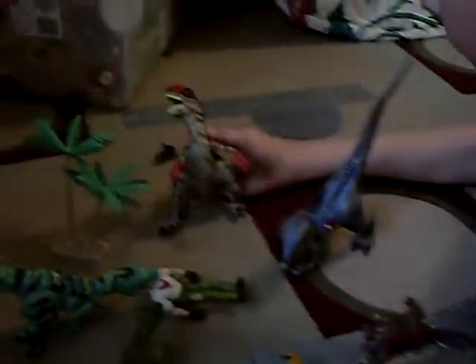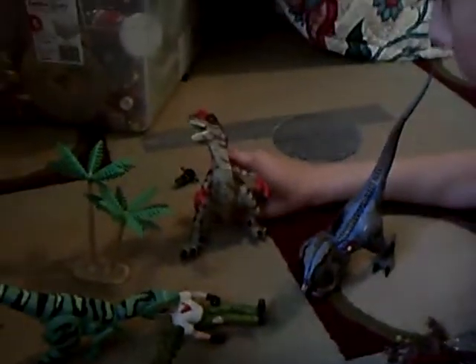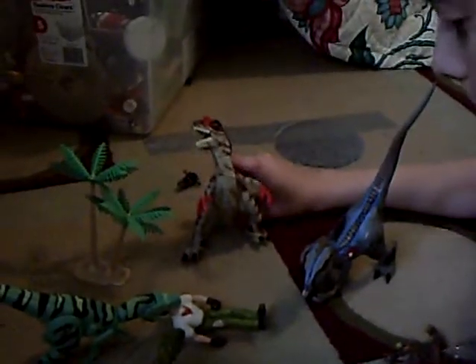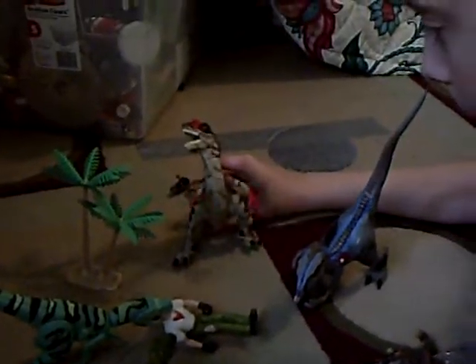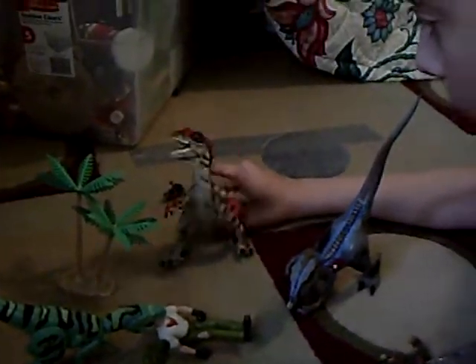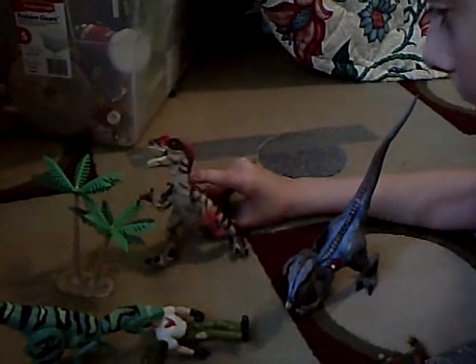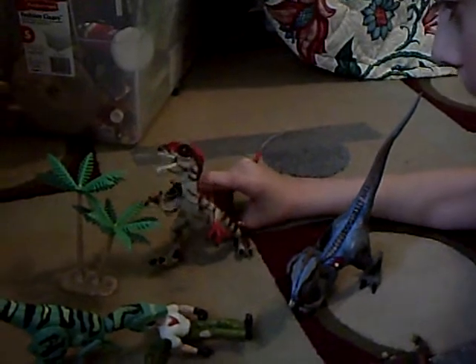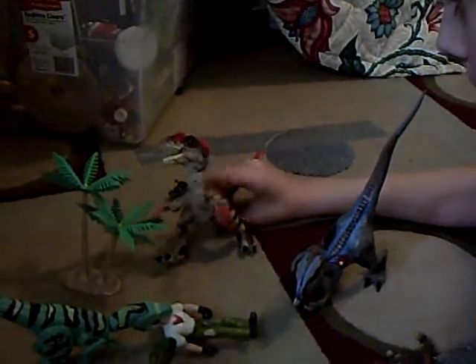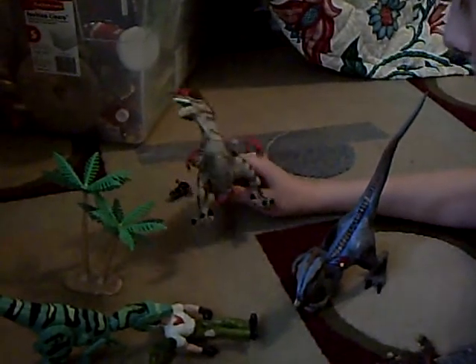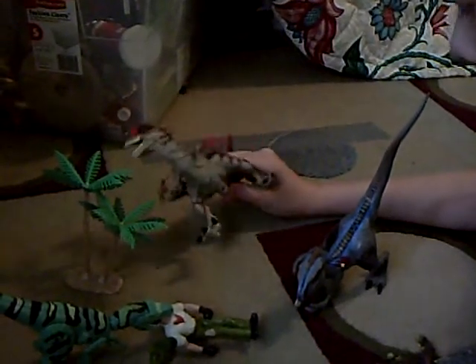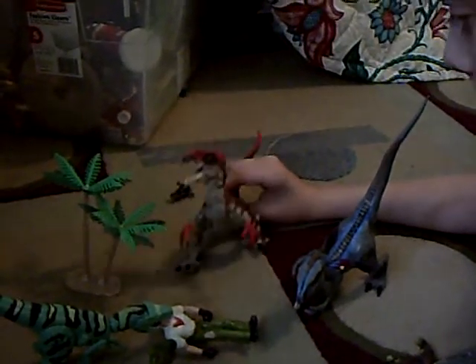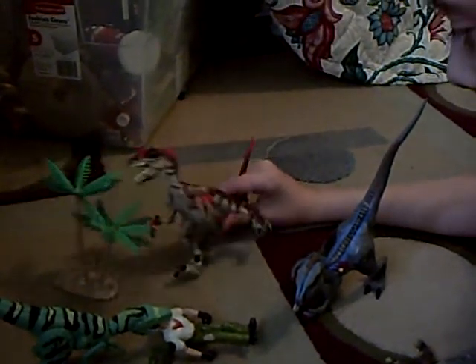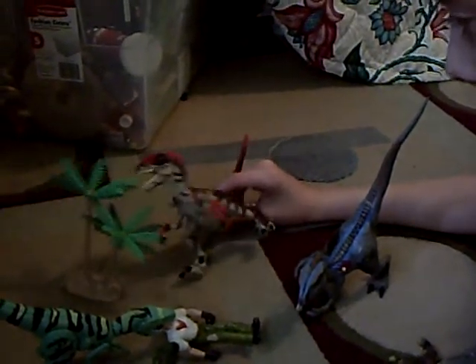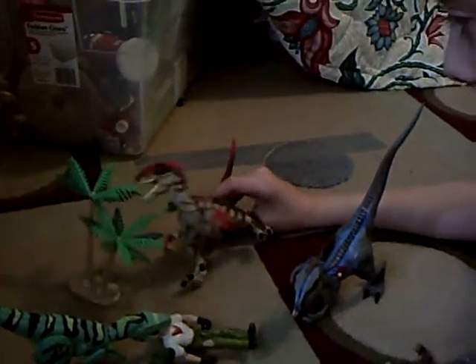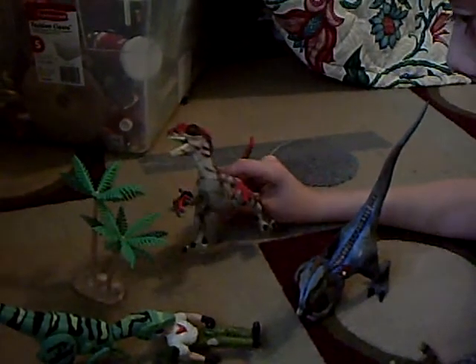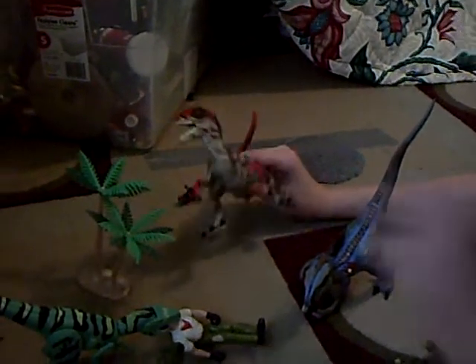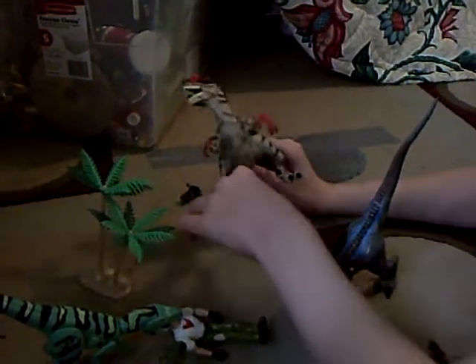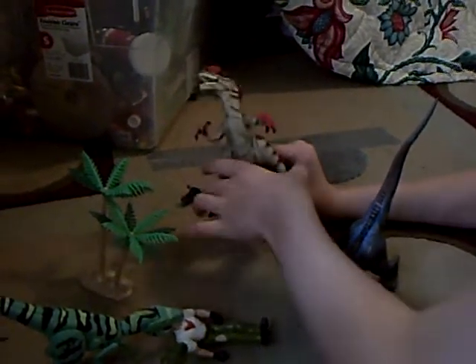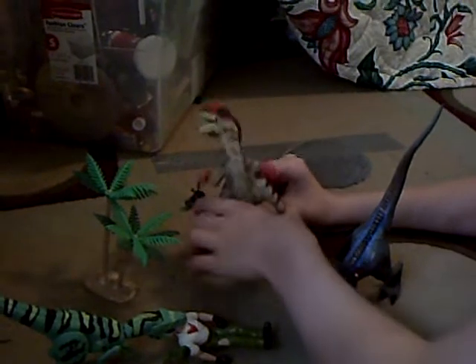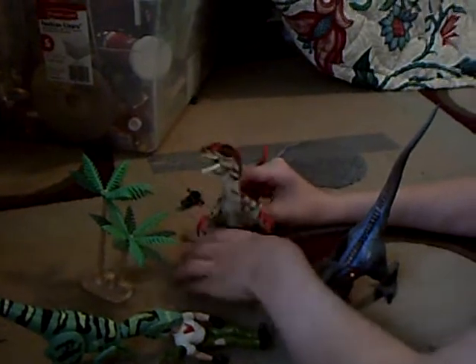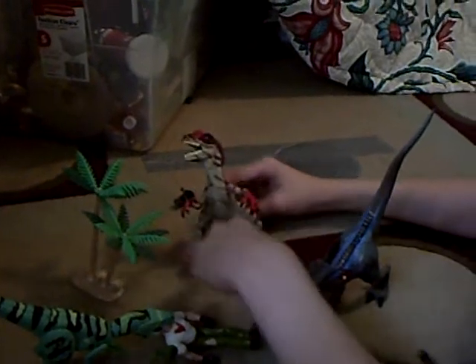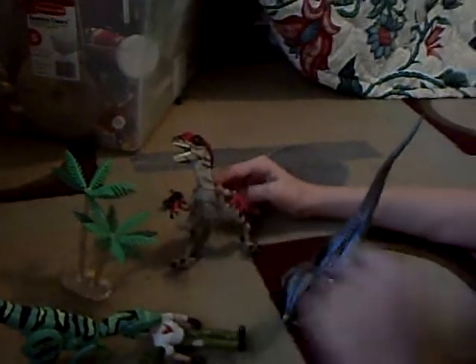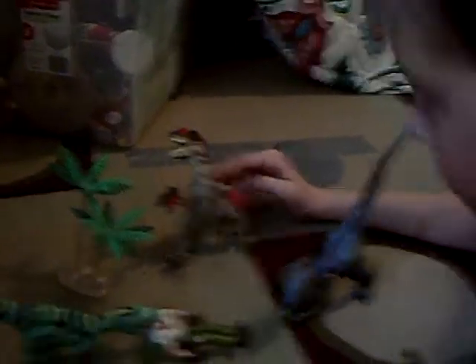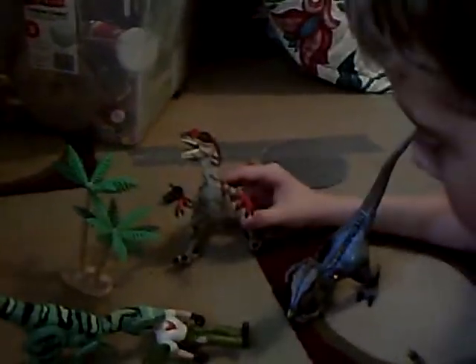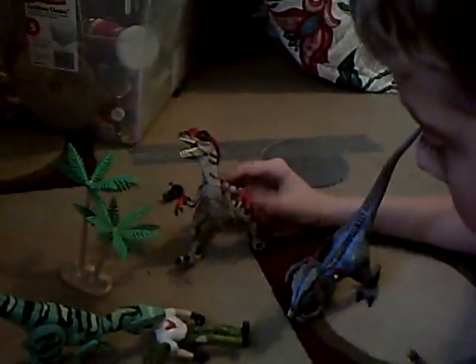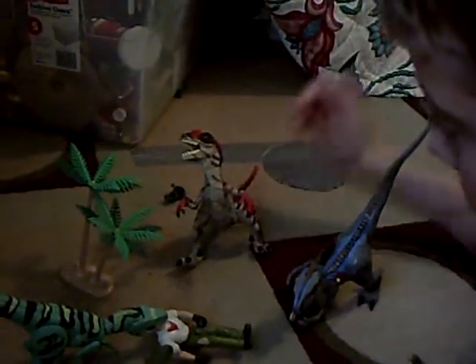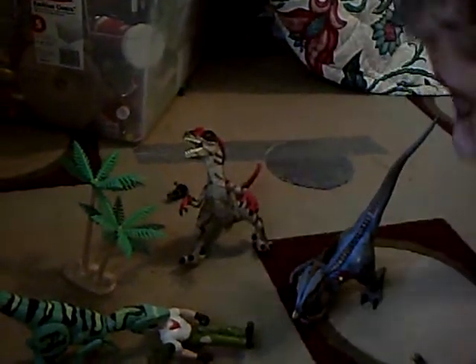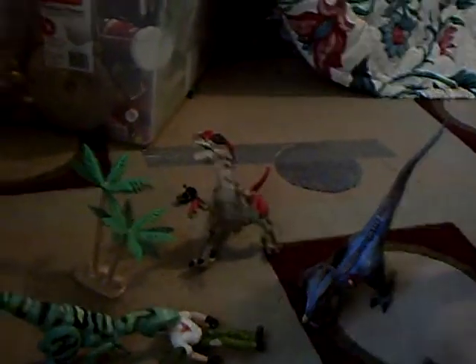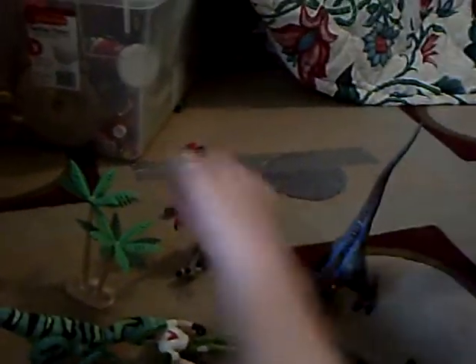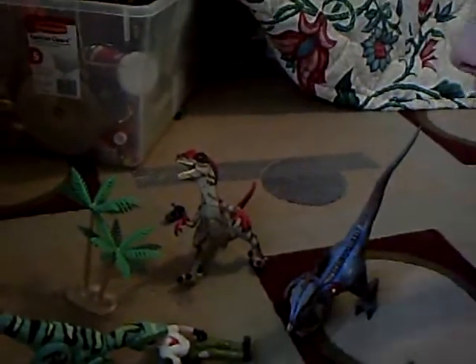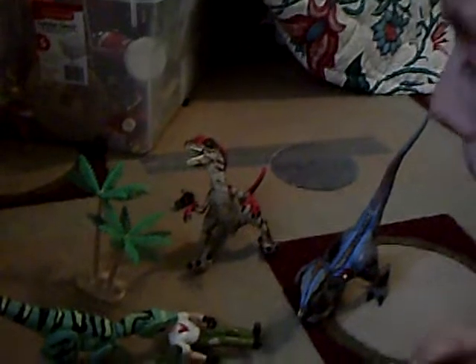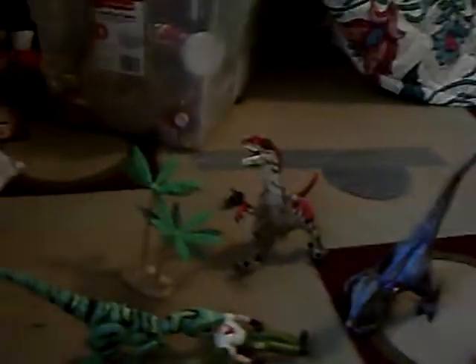And he makes this noise. And this noise — that's like a snoring noise. The tree's just there as a prop.